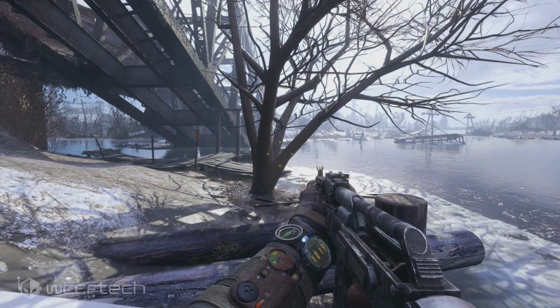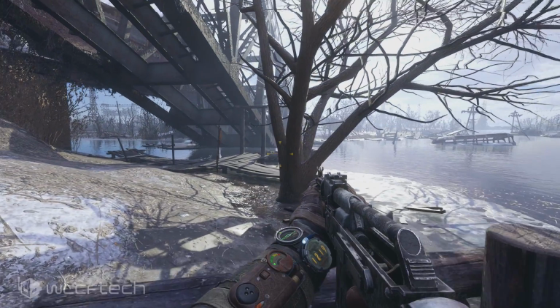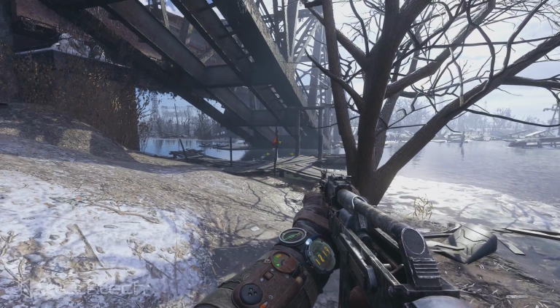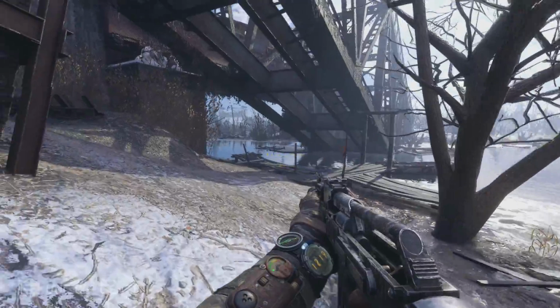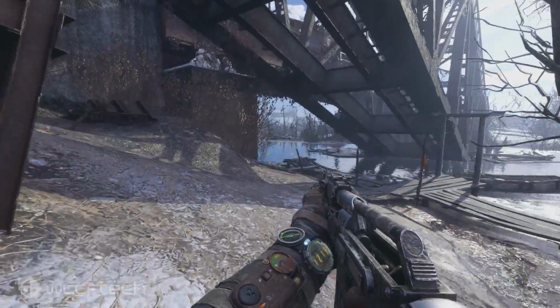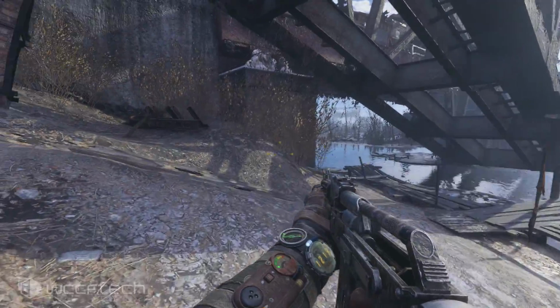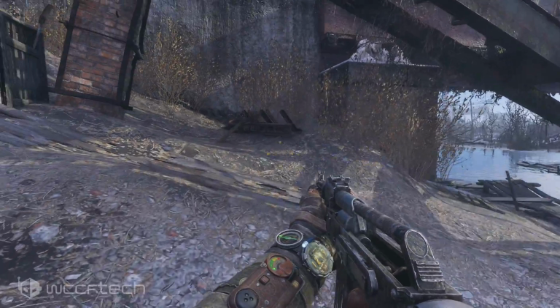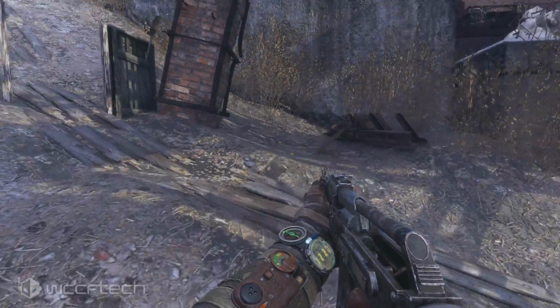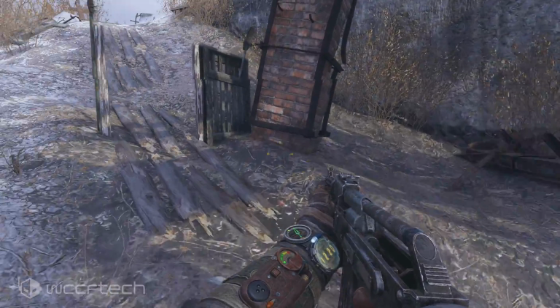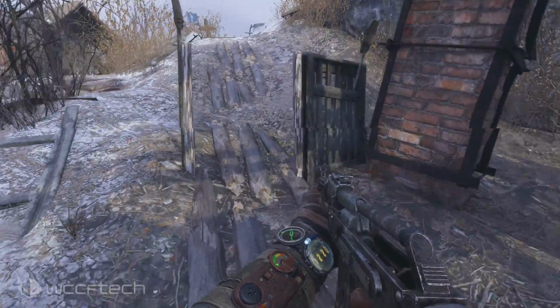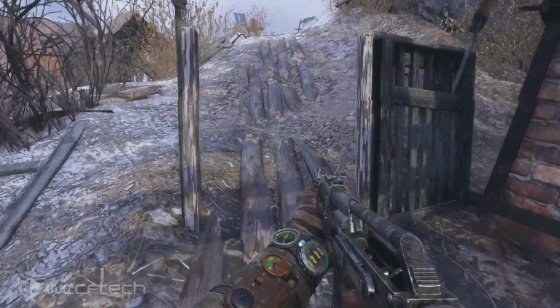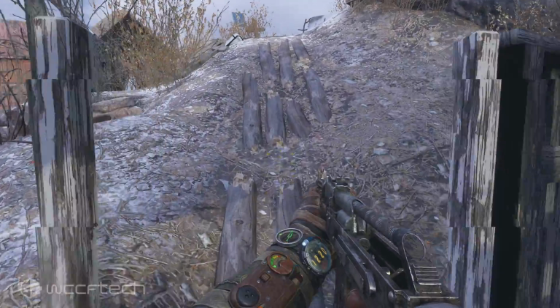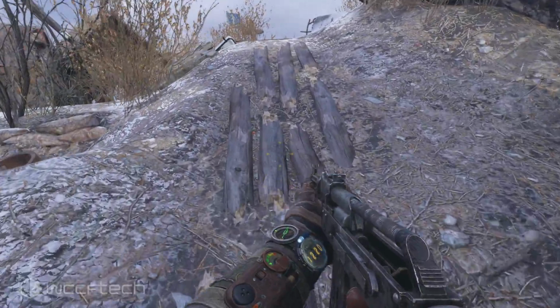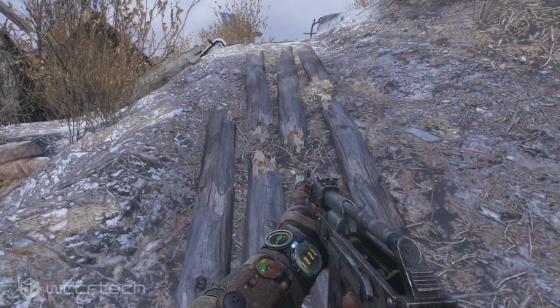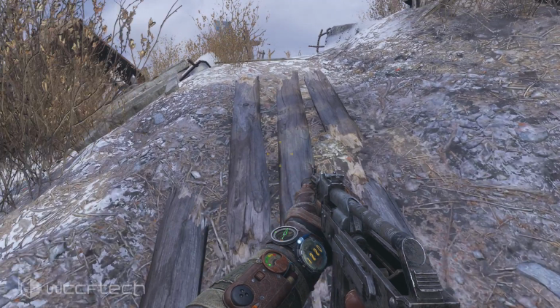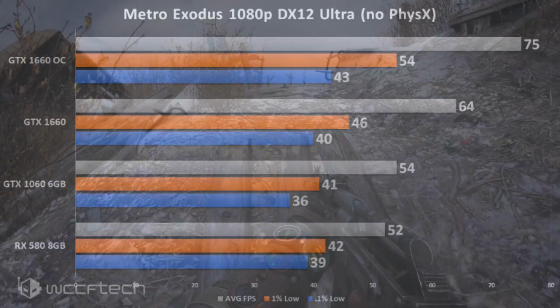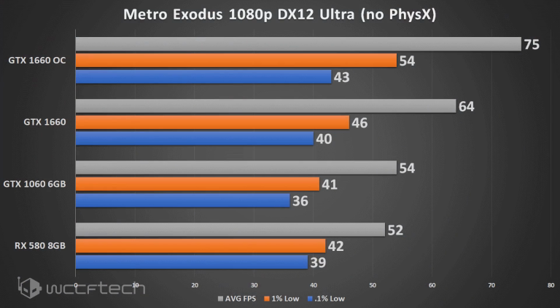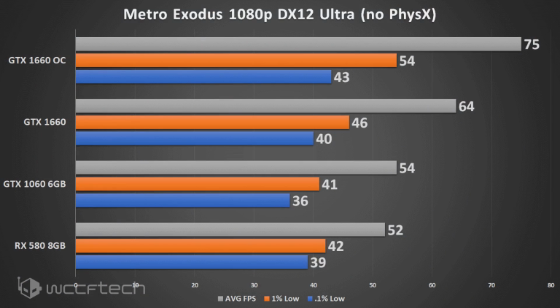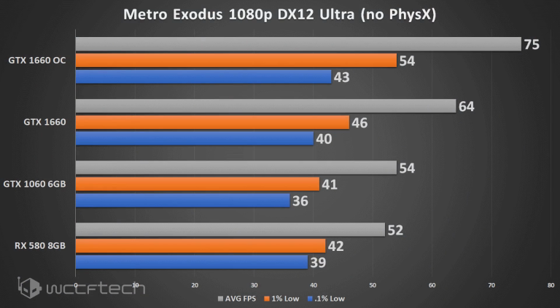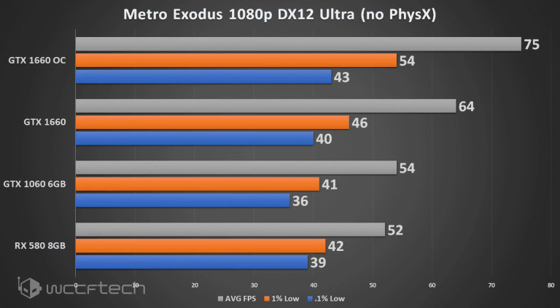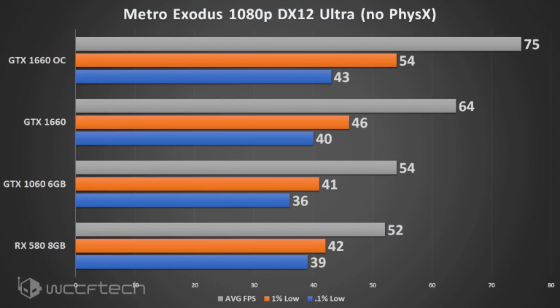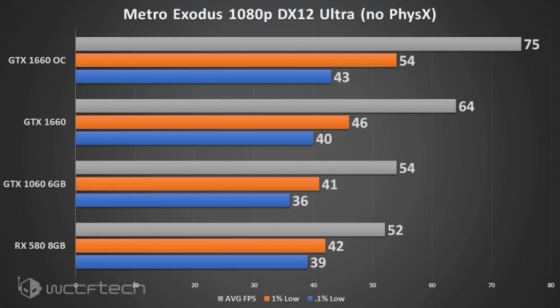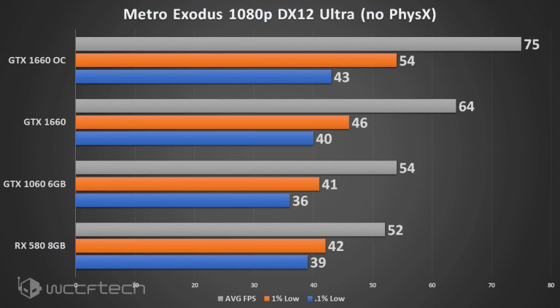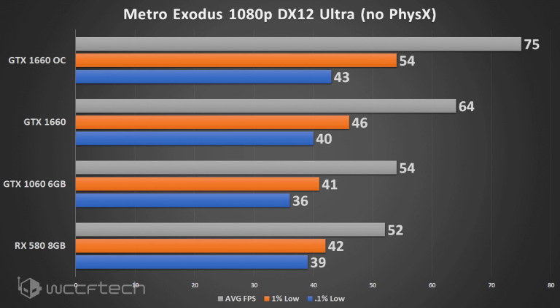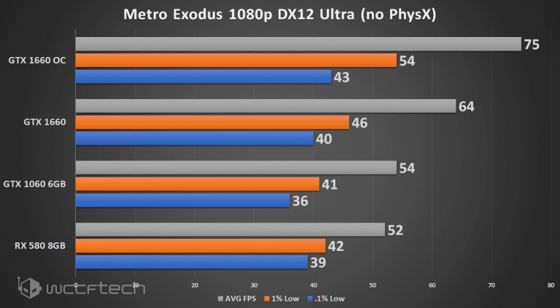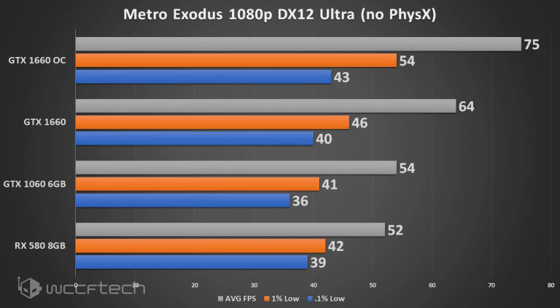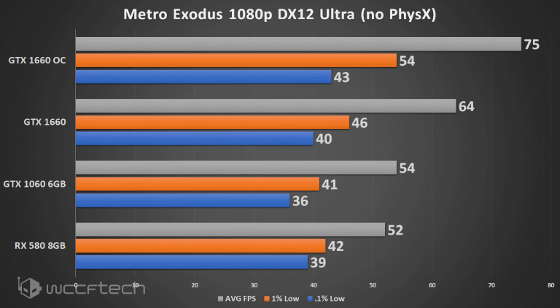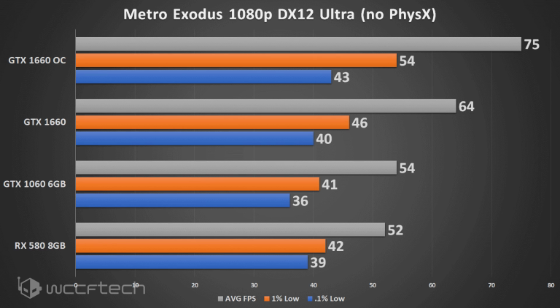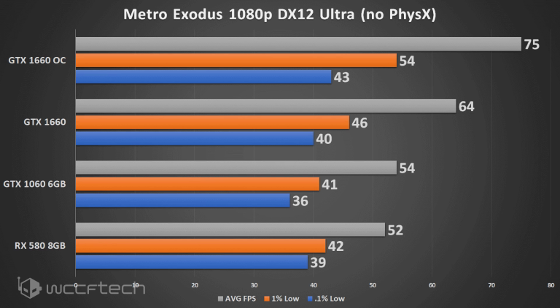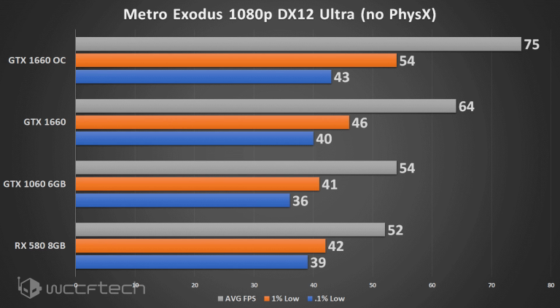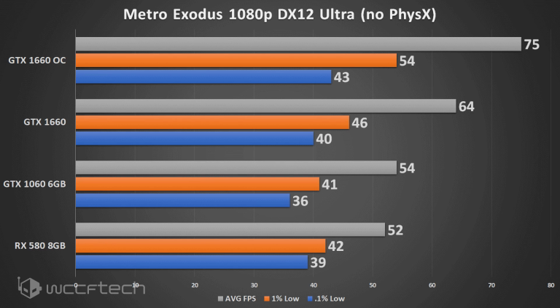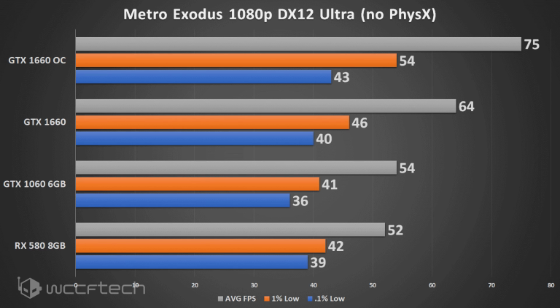Metro Exodus at 1080p DX12 with Ultra settings — PhysX disabled and no DXR ray tracing — we see a 17% increase. Those ray tracing numbers would have been terrible anyway.